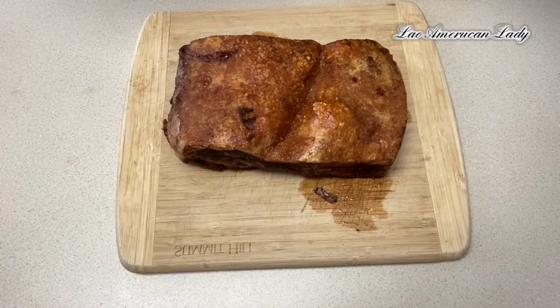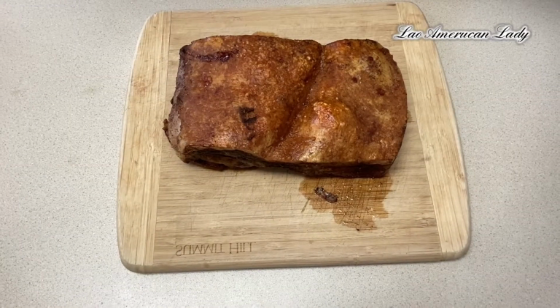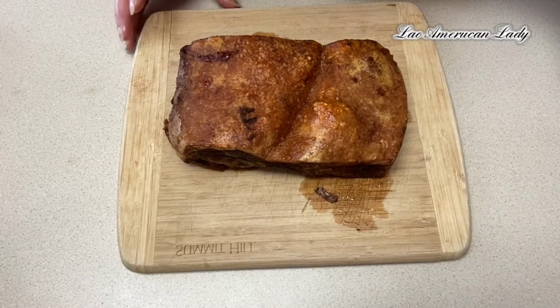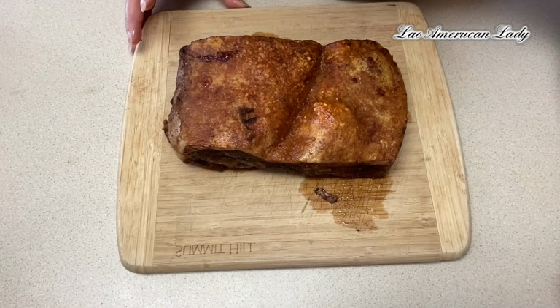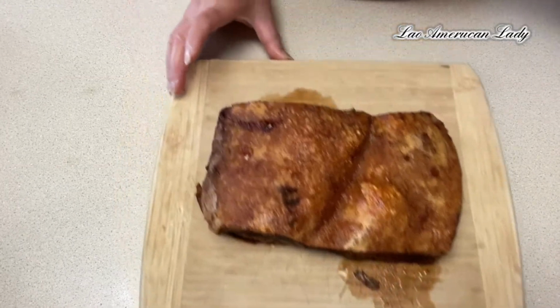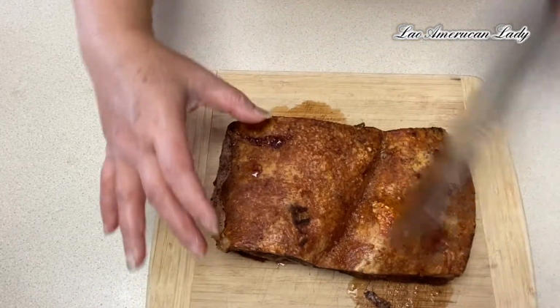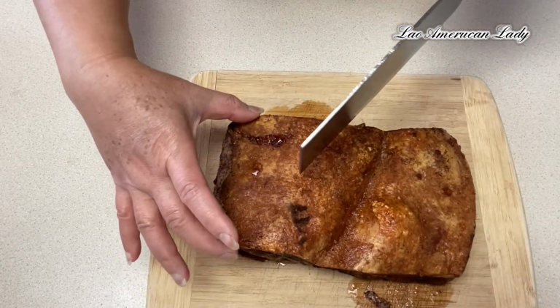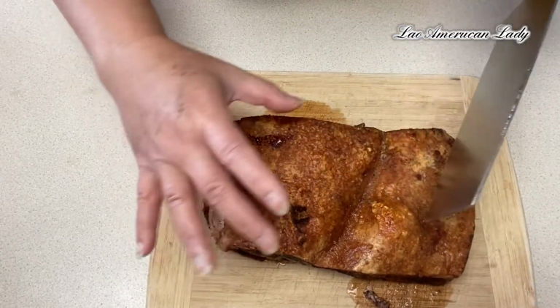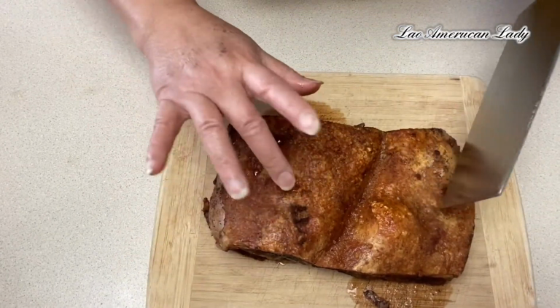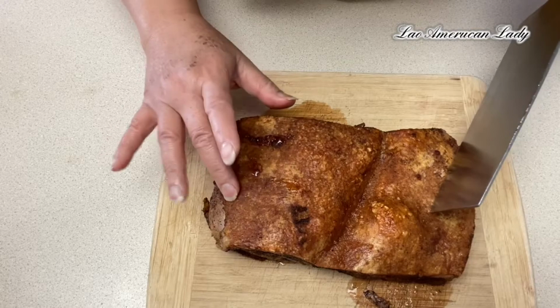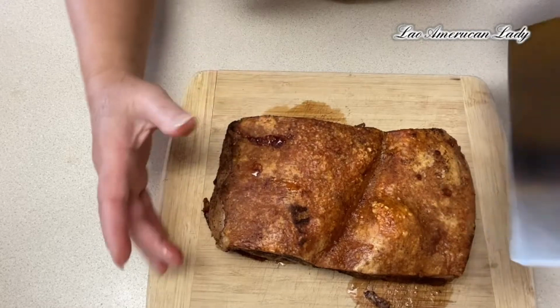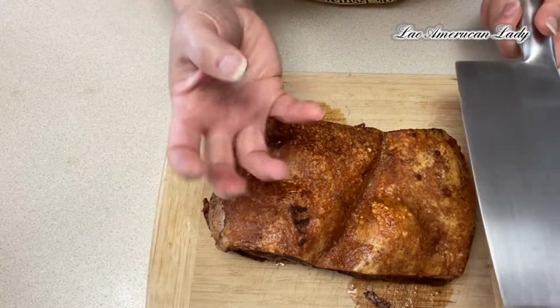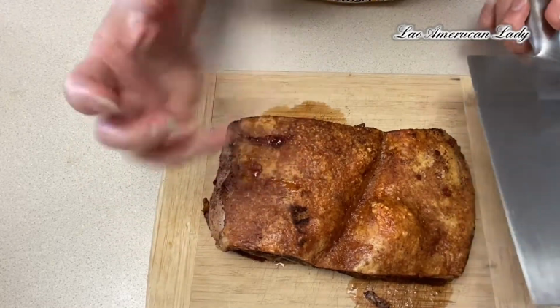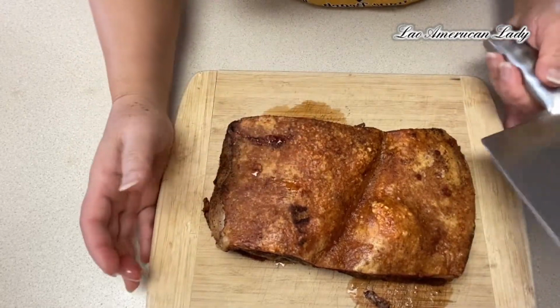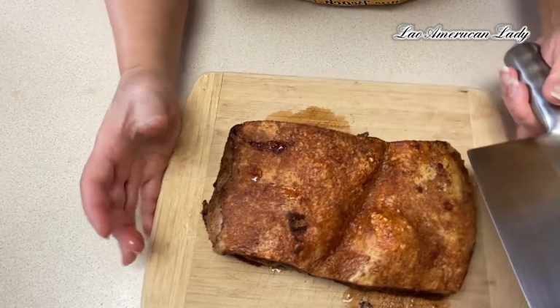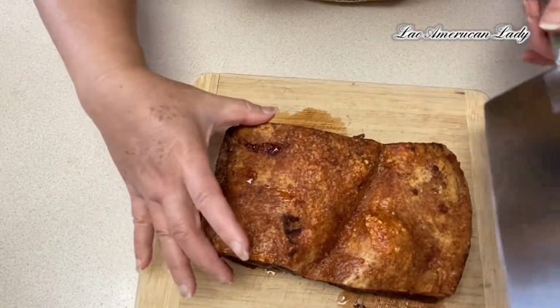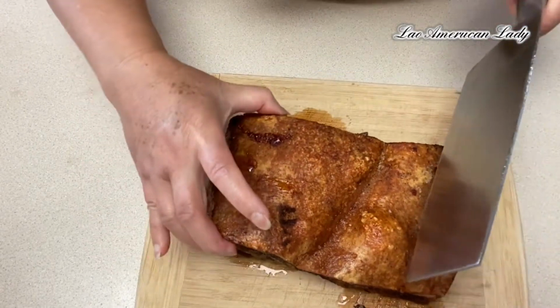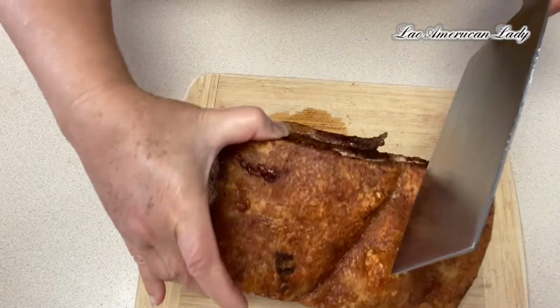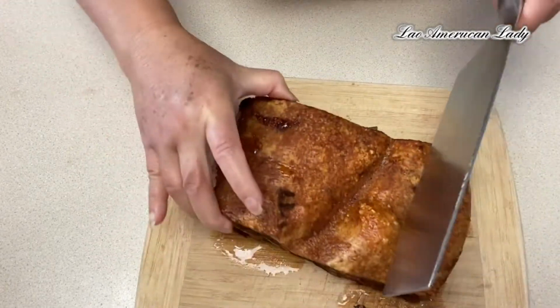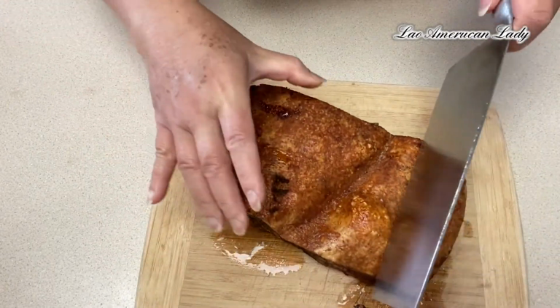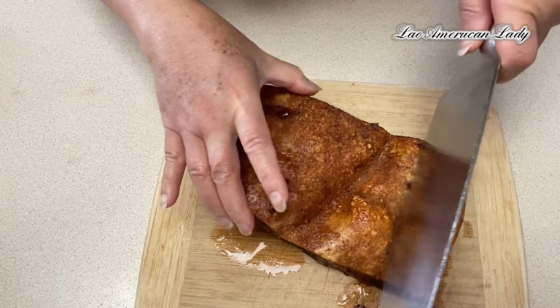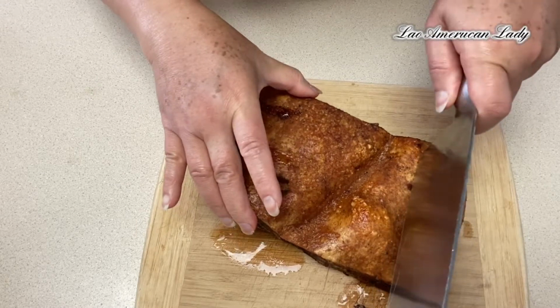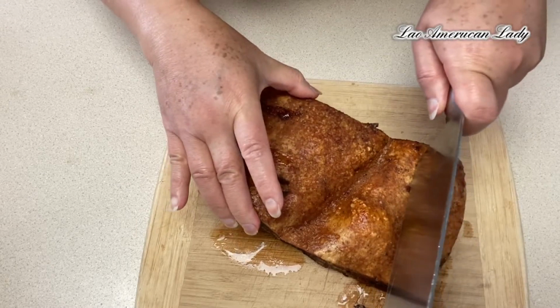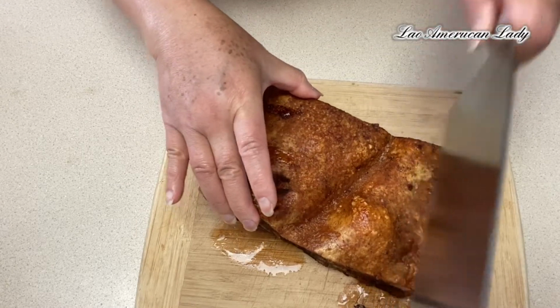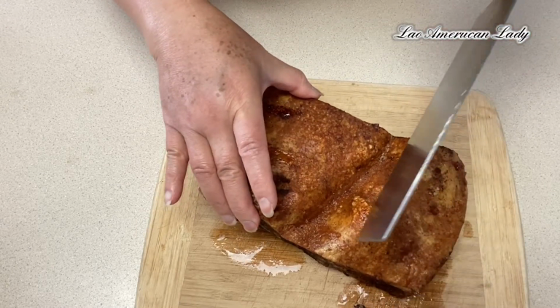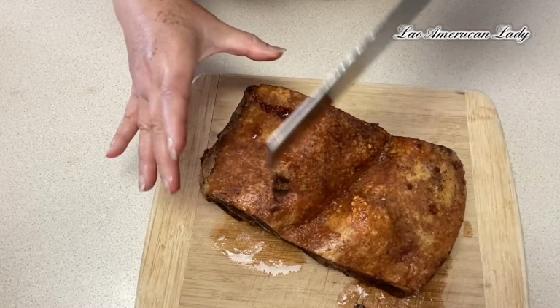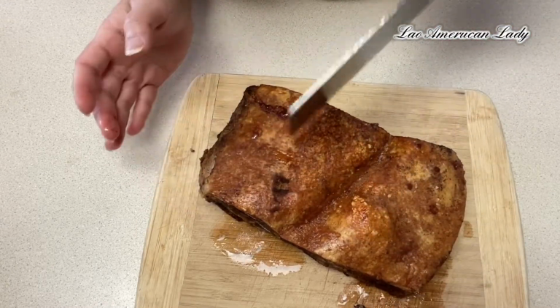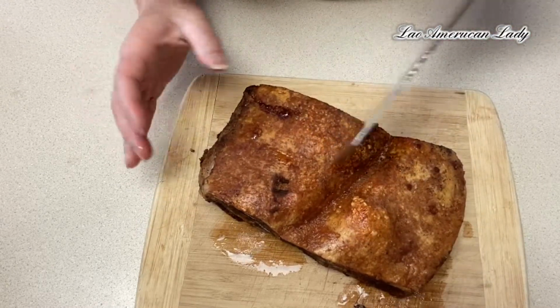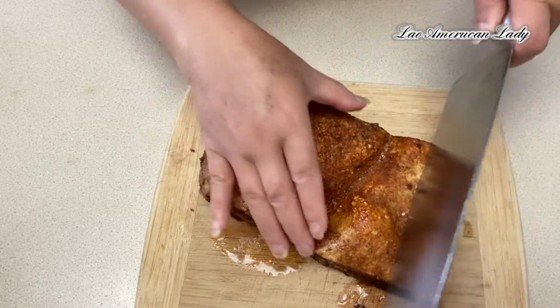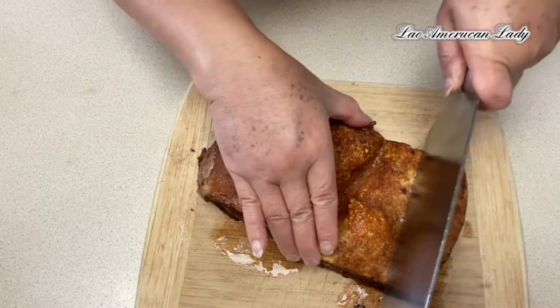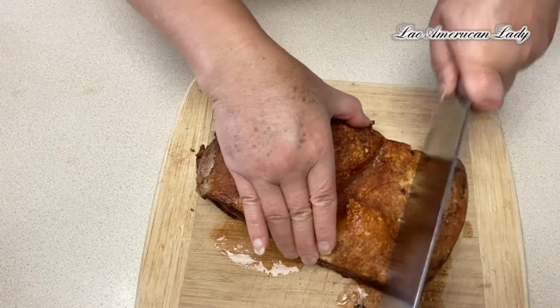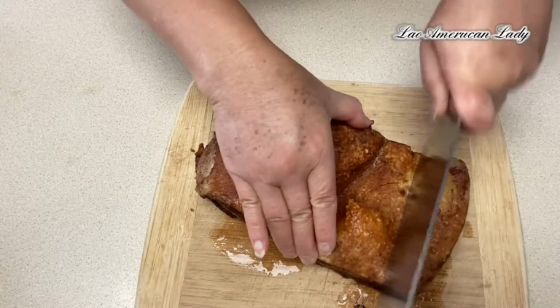Okay guys, it is done. It doesn't really puff like the crispy puffed skin like when you put it in the oven, but it's so crispy.